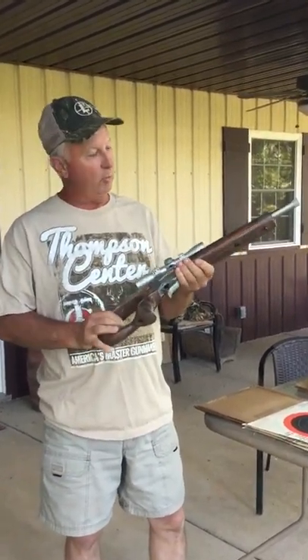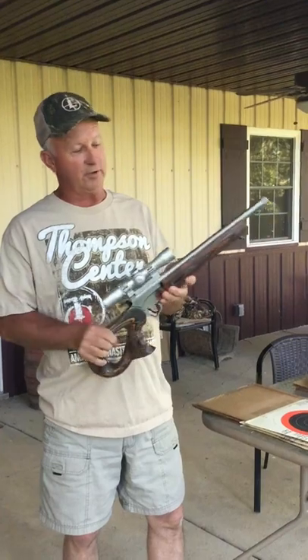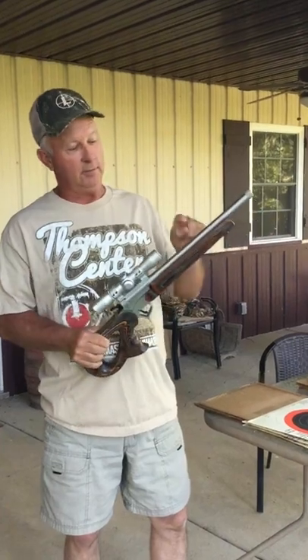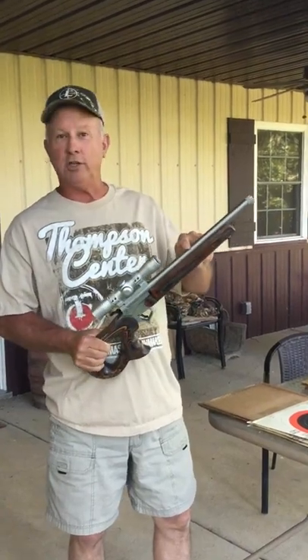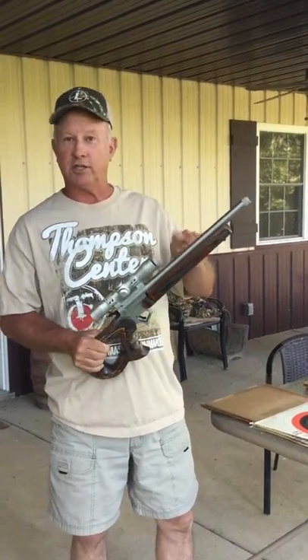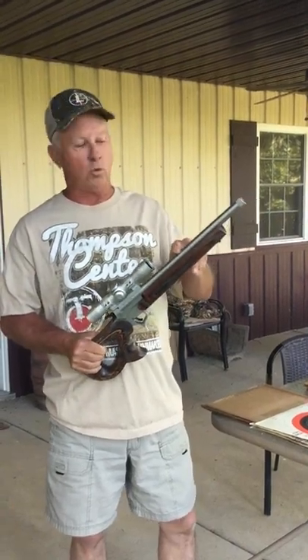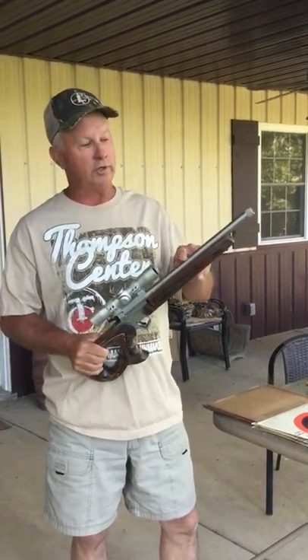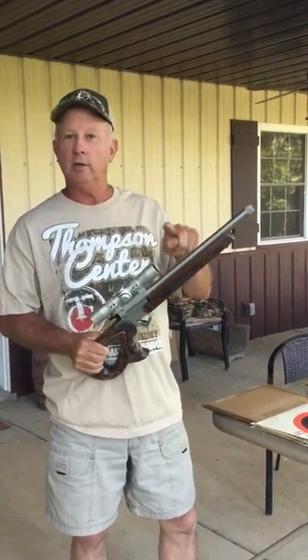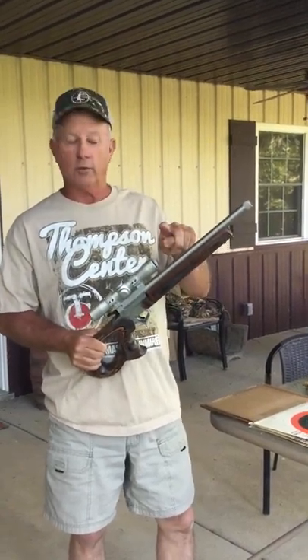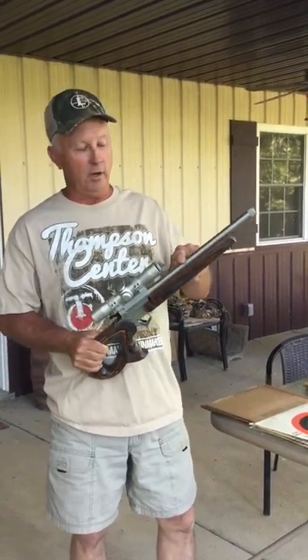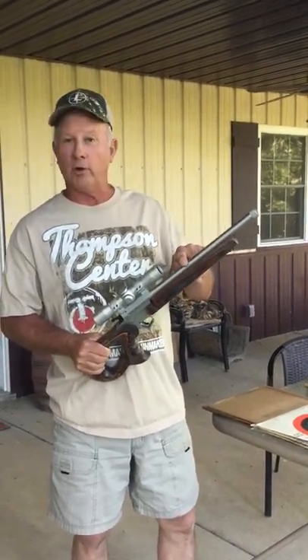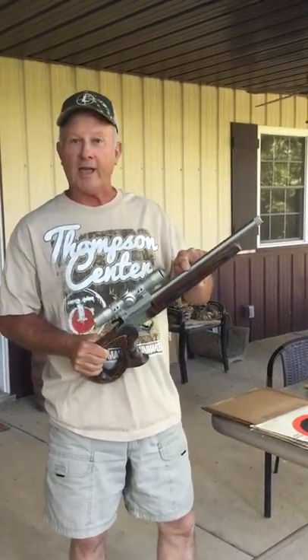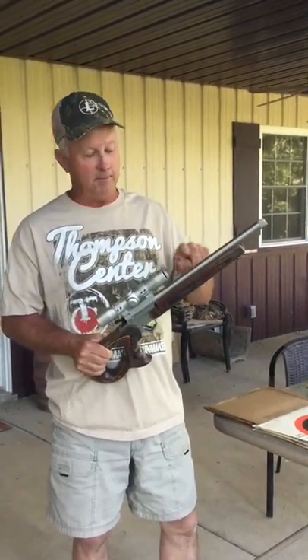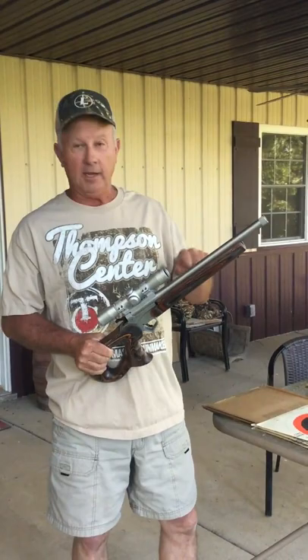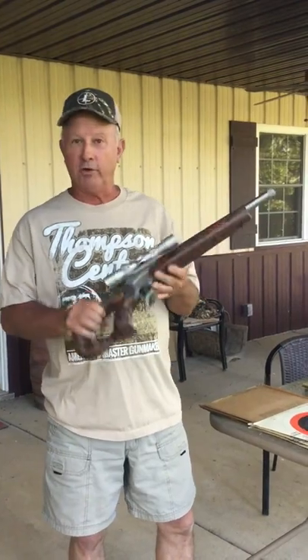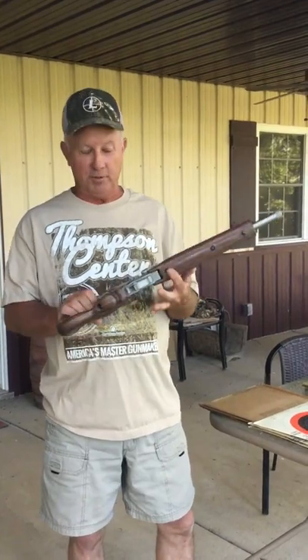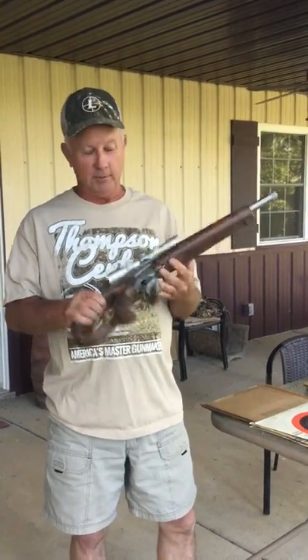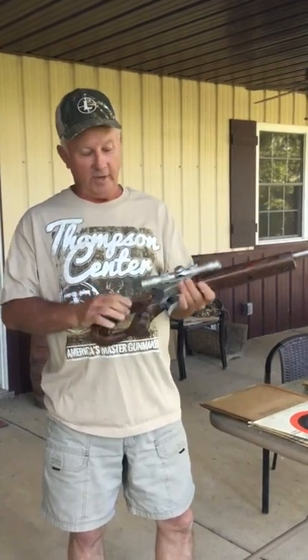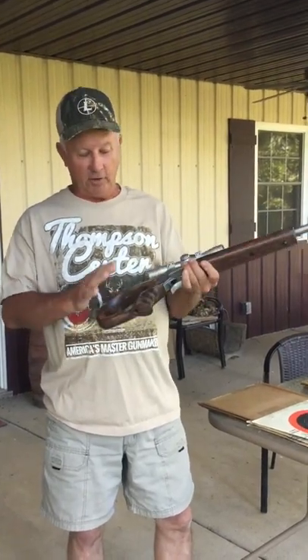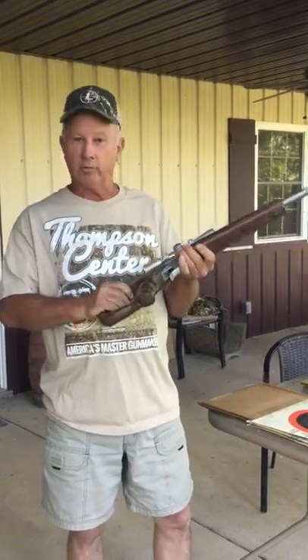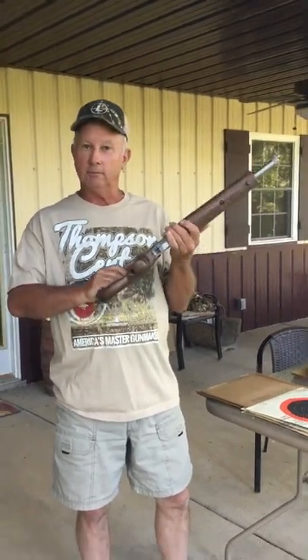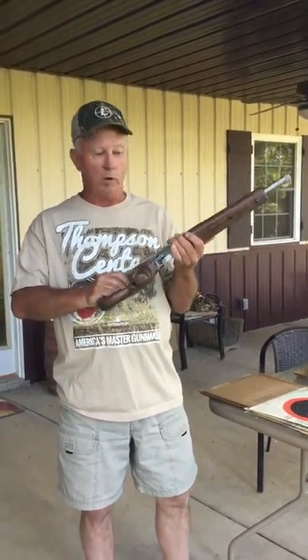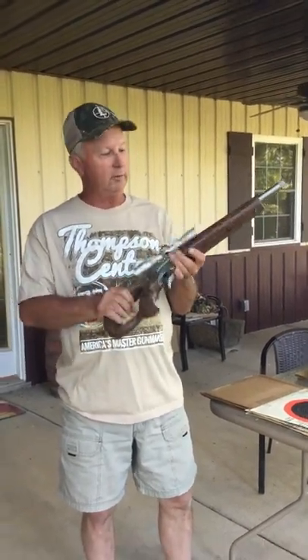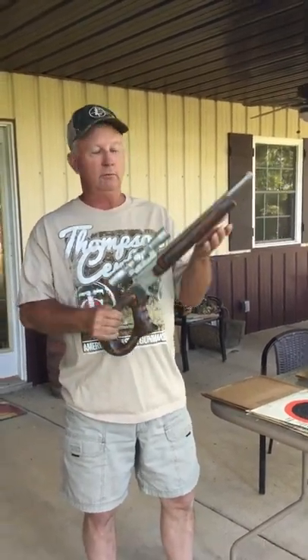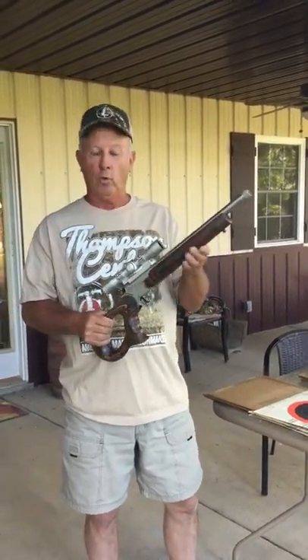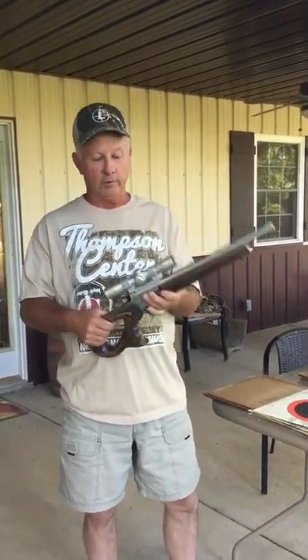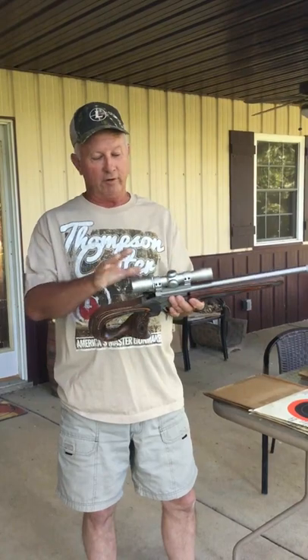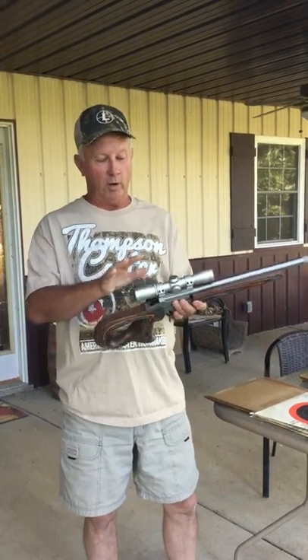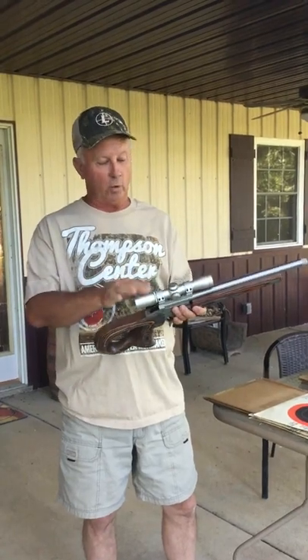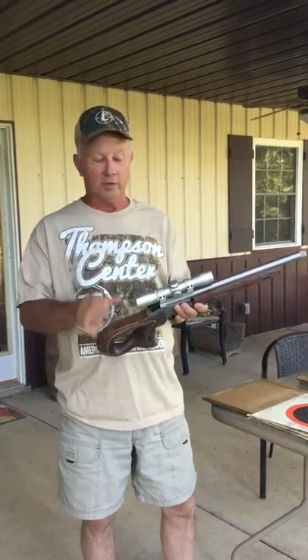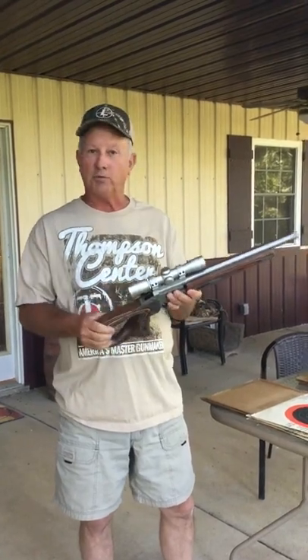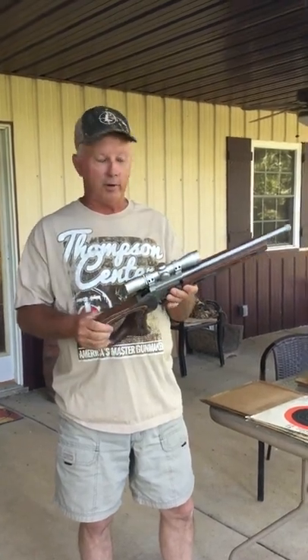We took this MGM 16 and a quarter inch 300 Blackout barrel and turned it into a pistol. We have a Crusher Loop grip on it, we have a forend on it, and we've got a four-power Leupold scope on it.